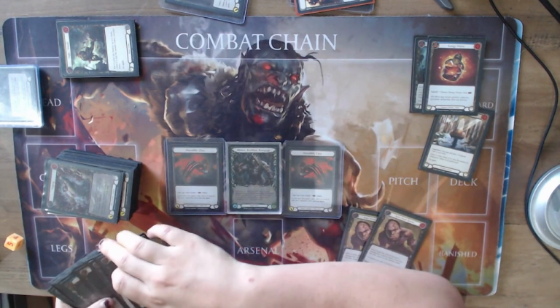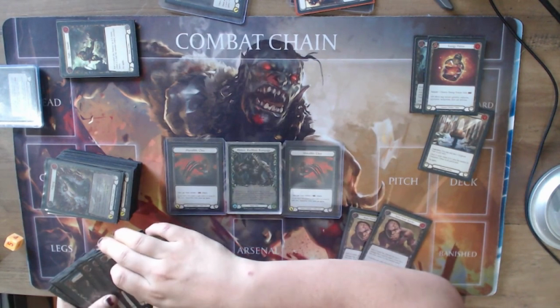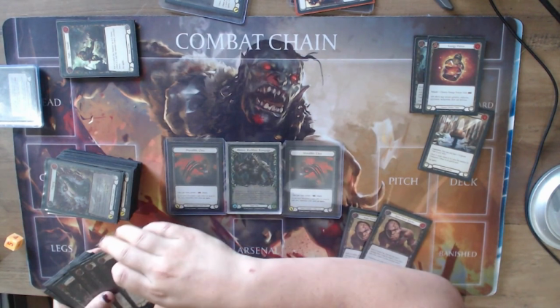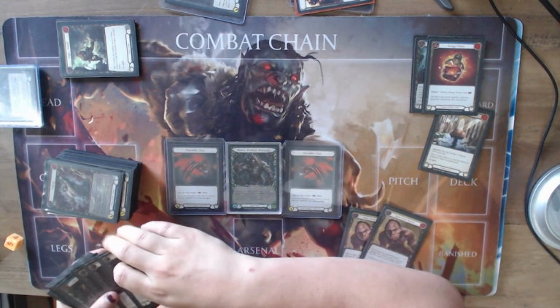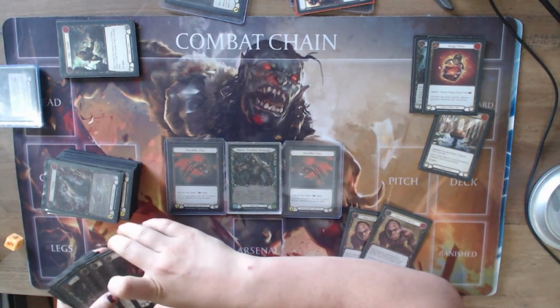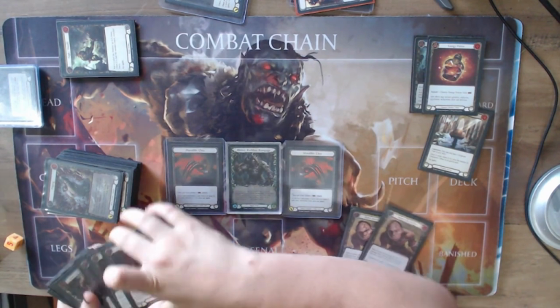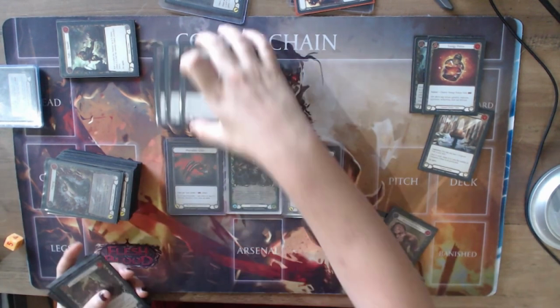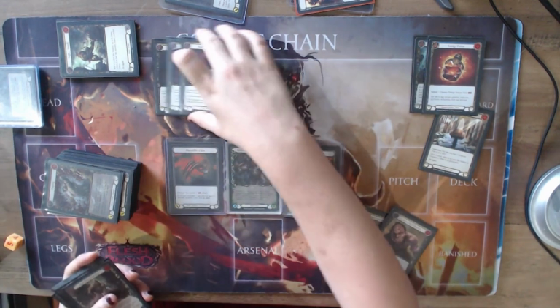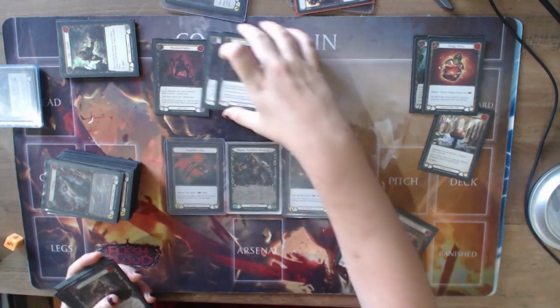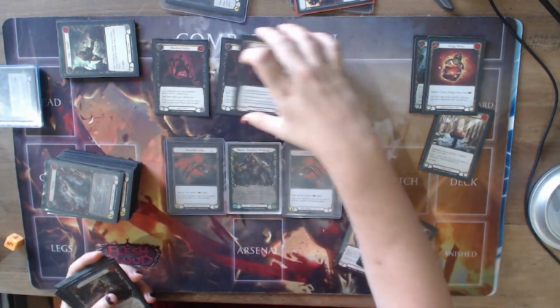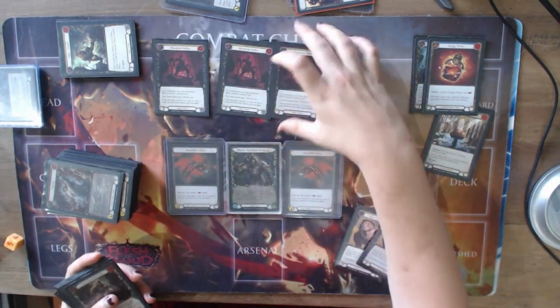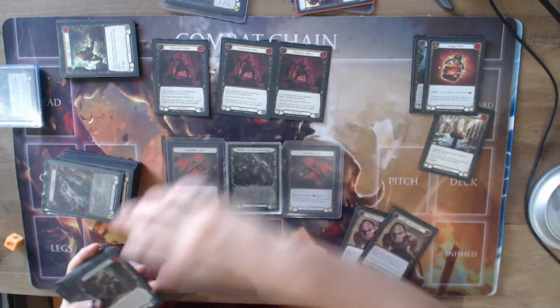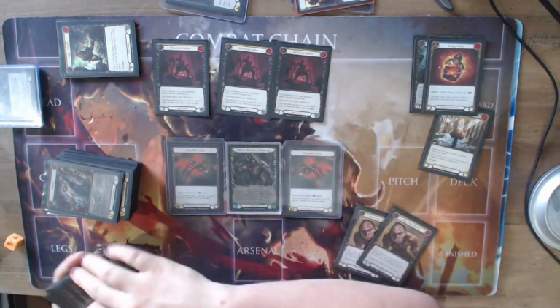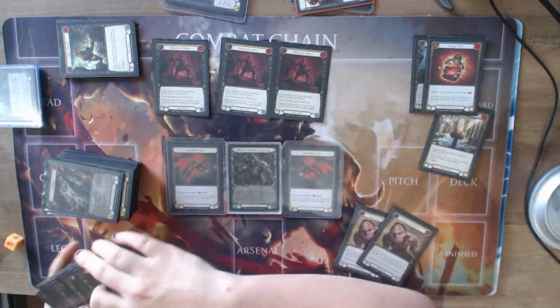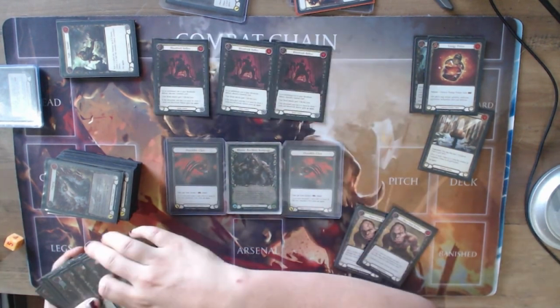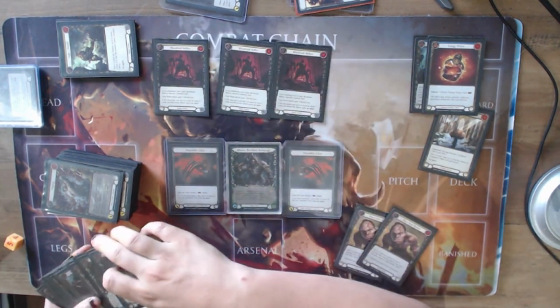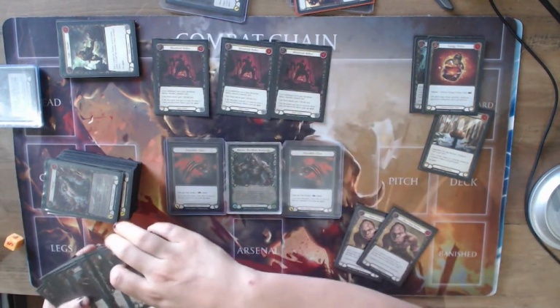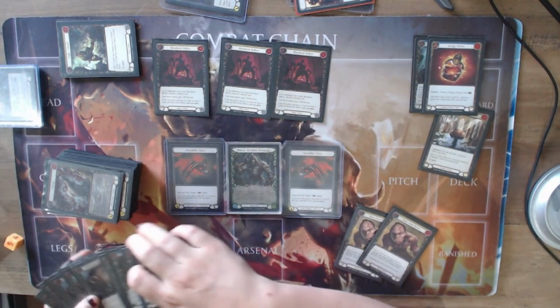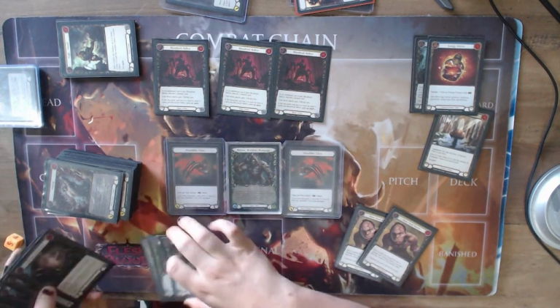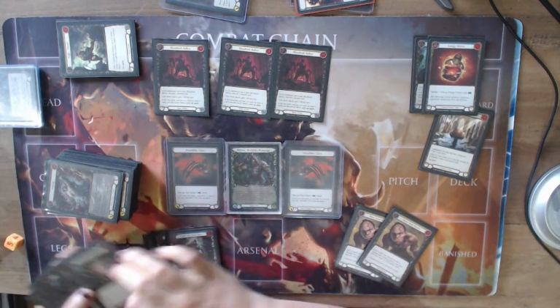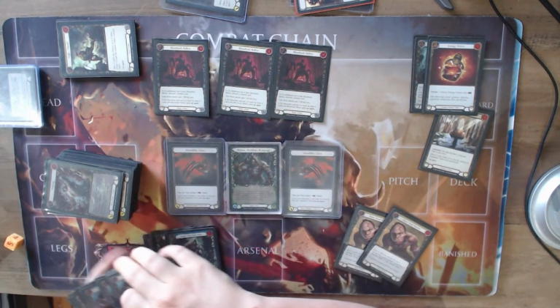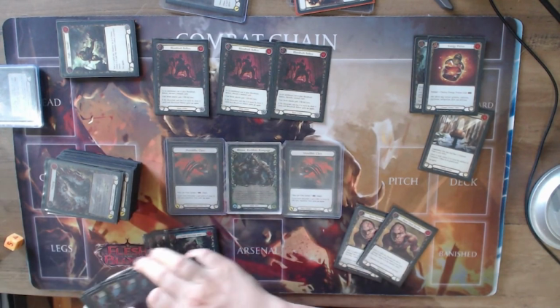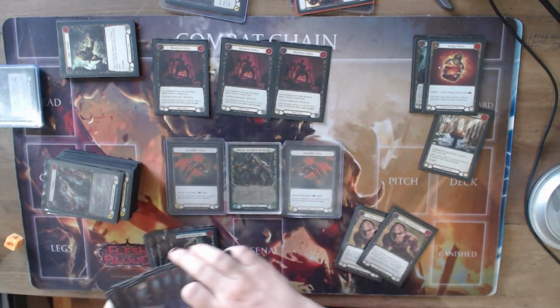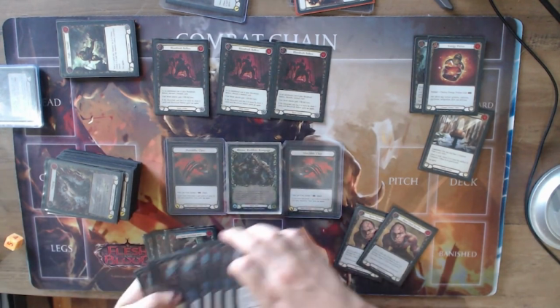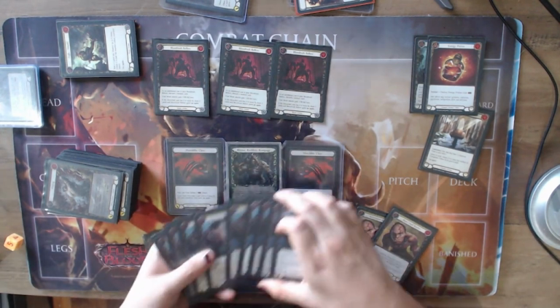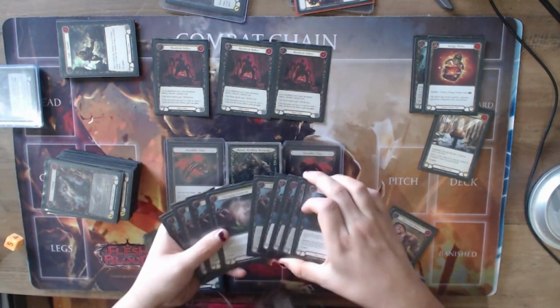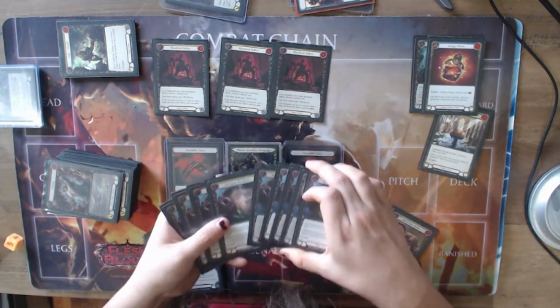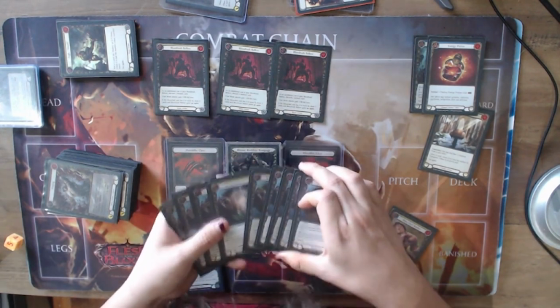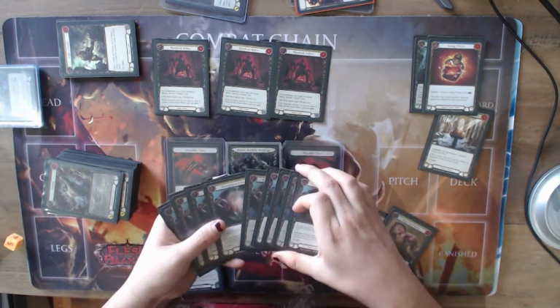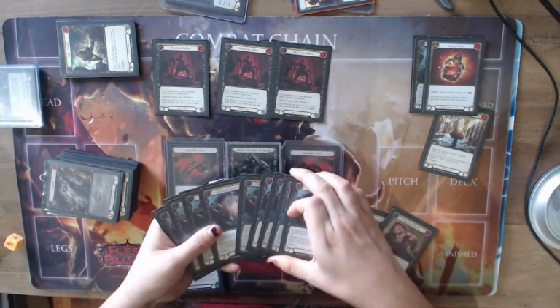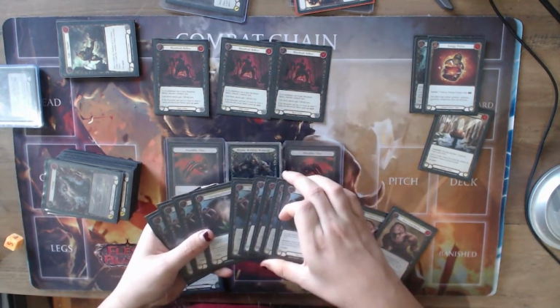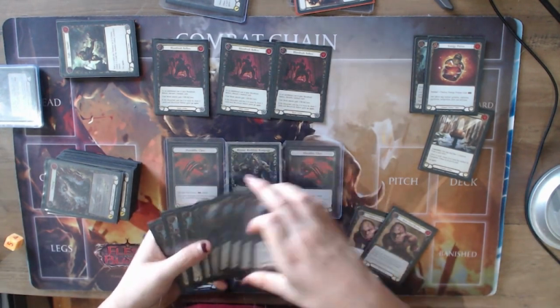But that's where your Blood Rush Bellows comes into effect a lot, and your massive Barrage and Bighorn turns.